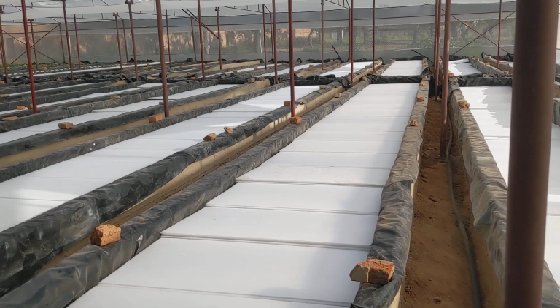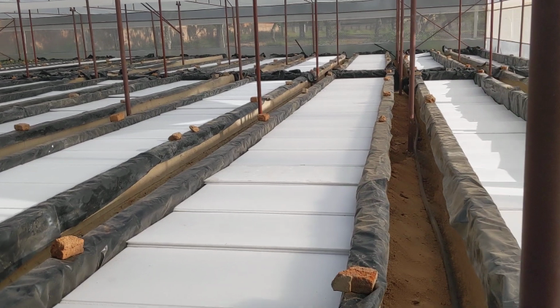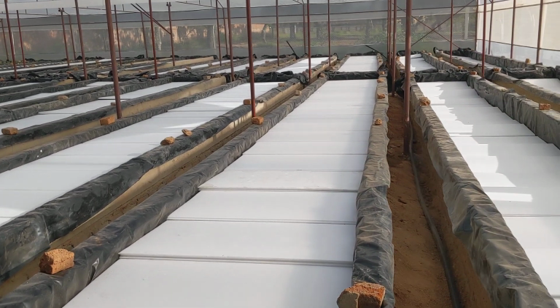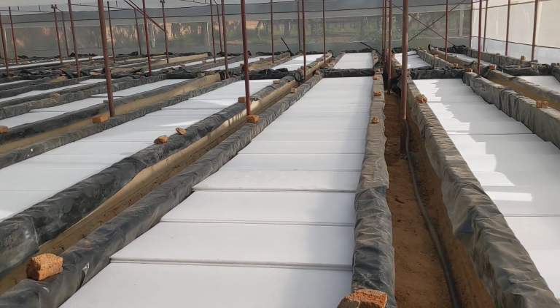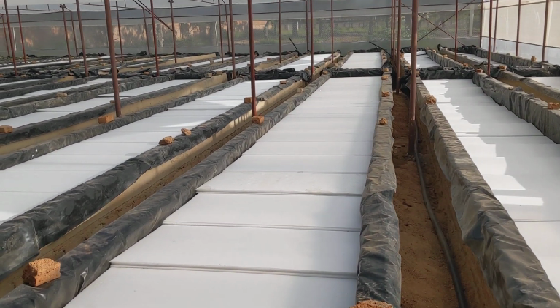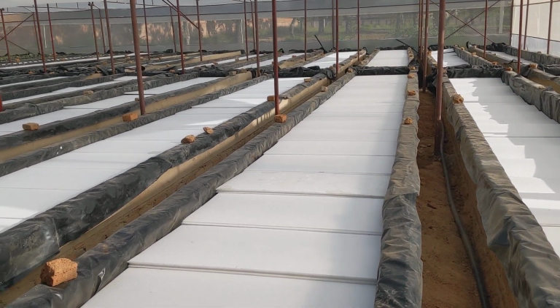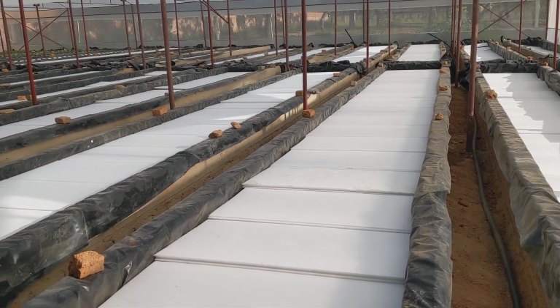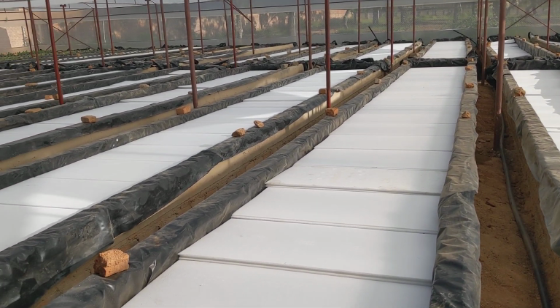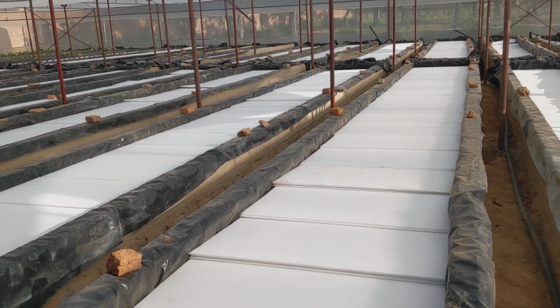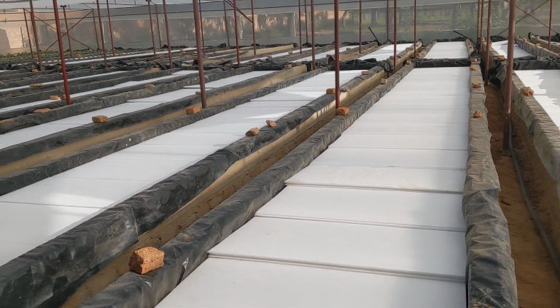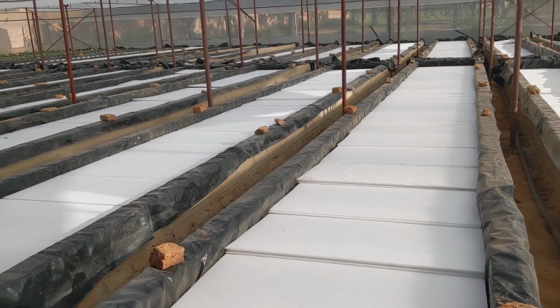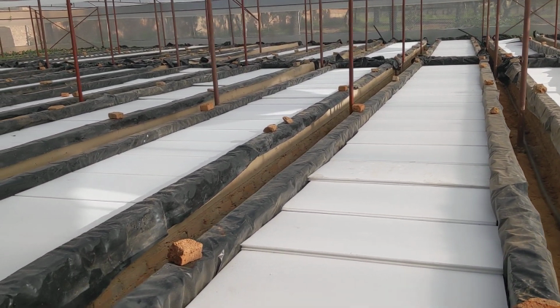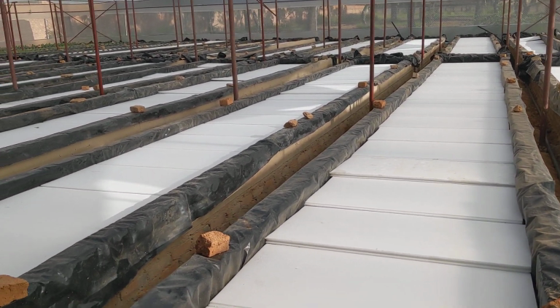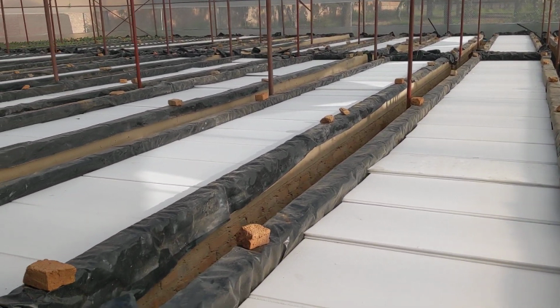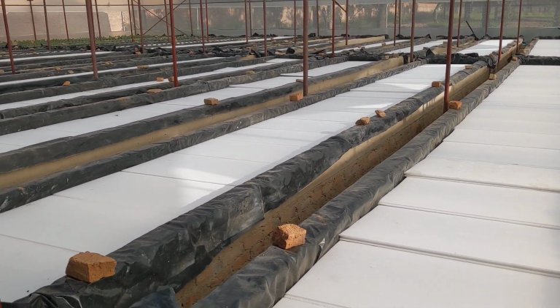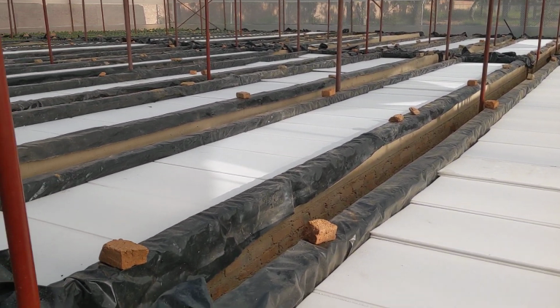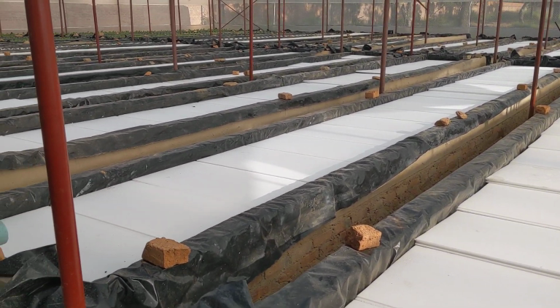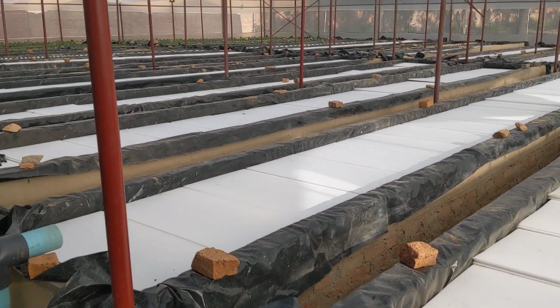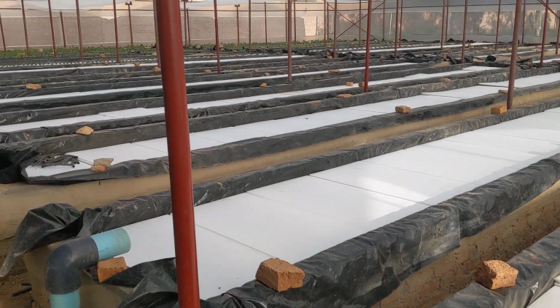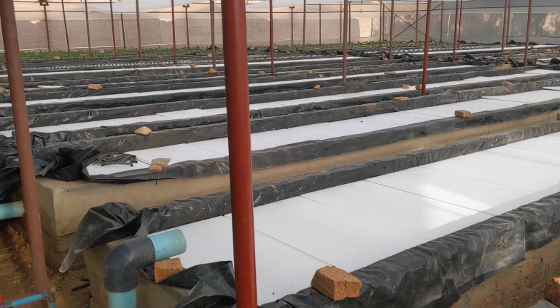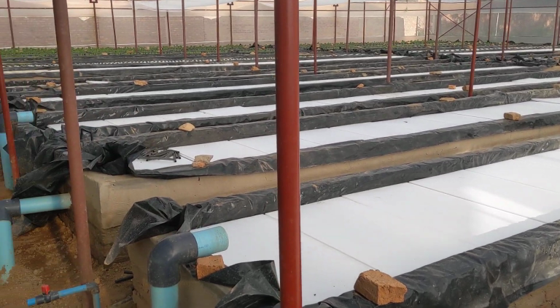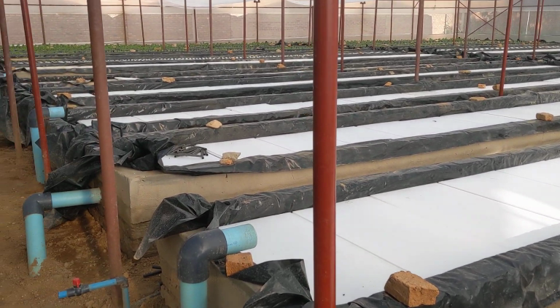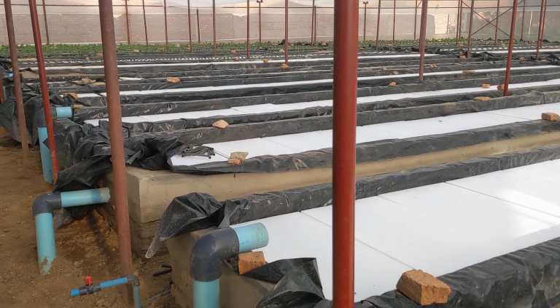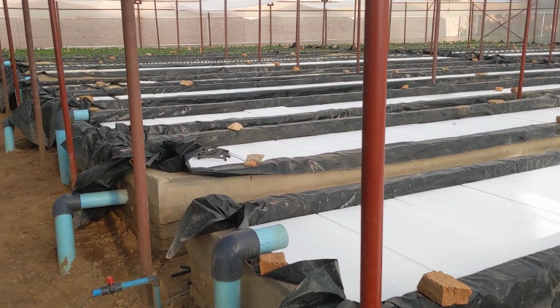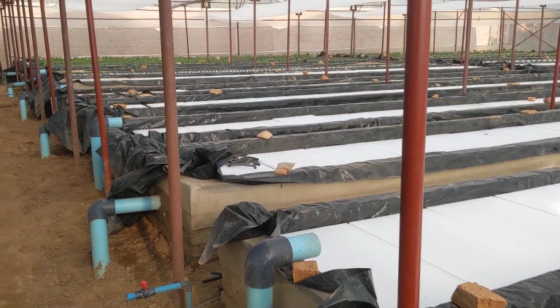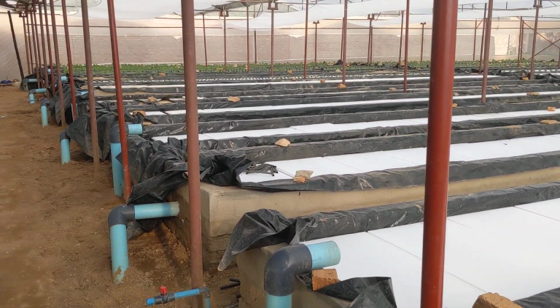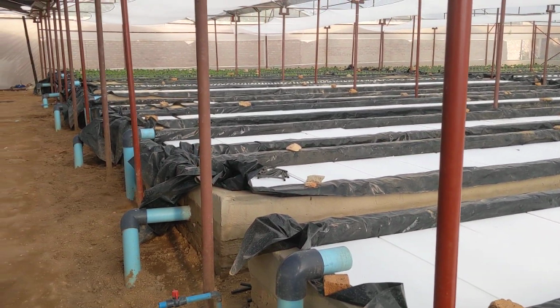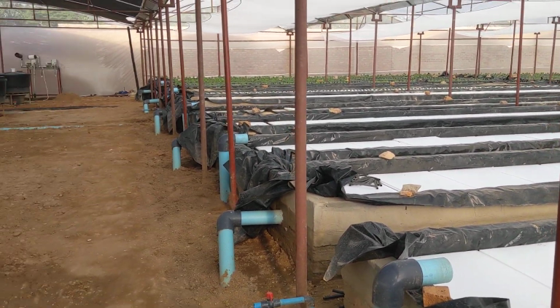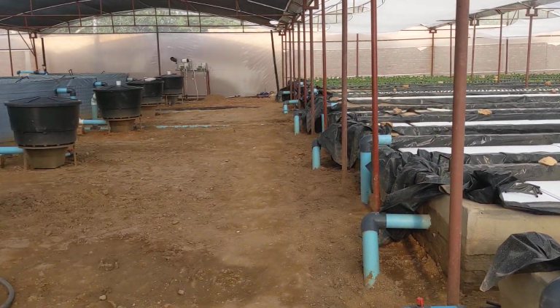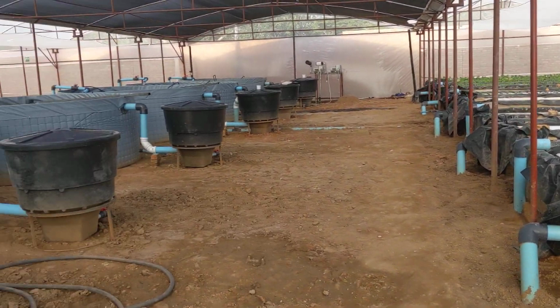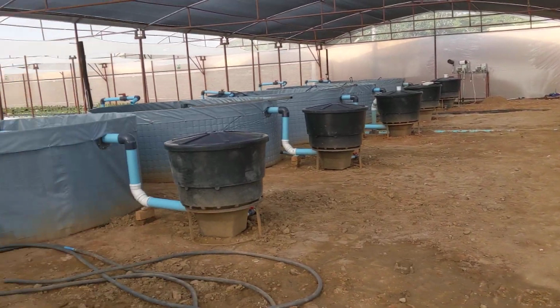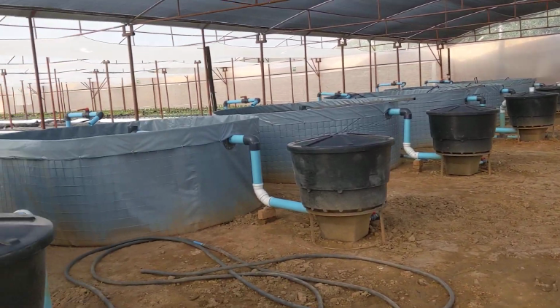Hey guys, Steve here at Pawanponics. We're out here in Zimbabwe at the largest aquaponics facility in the country at the moment.